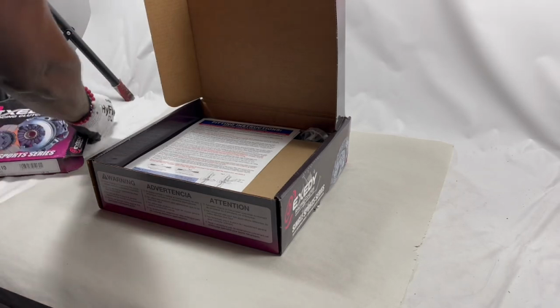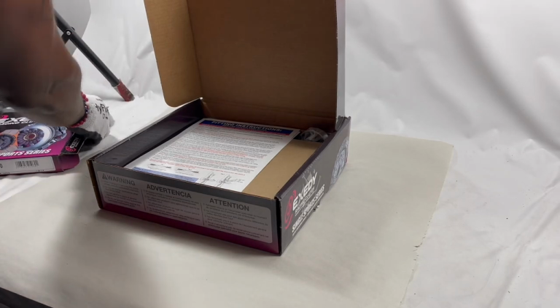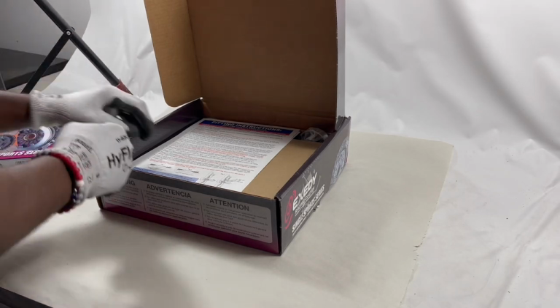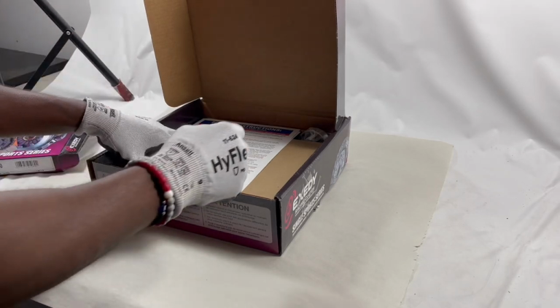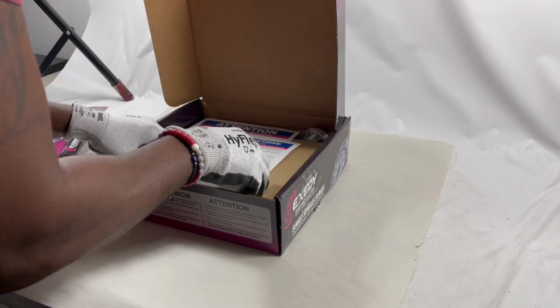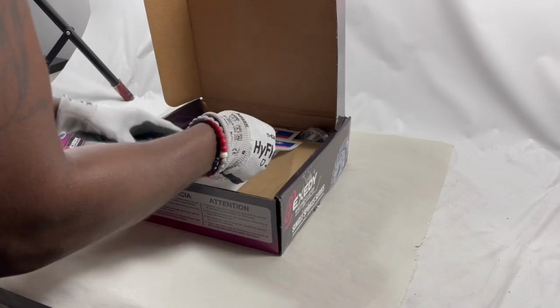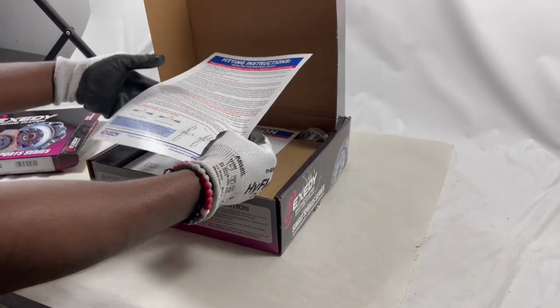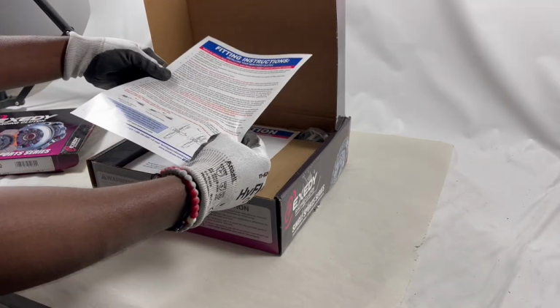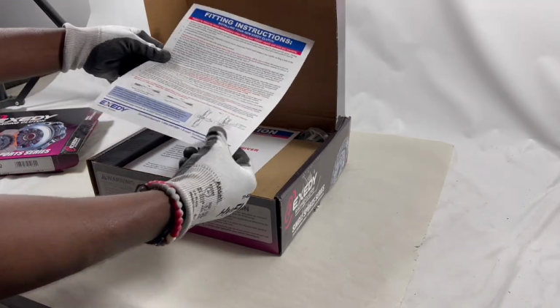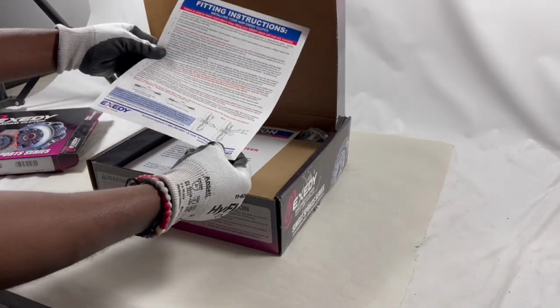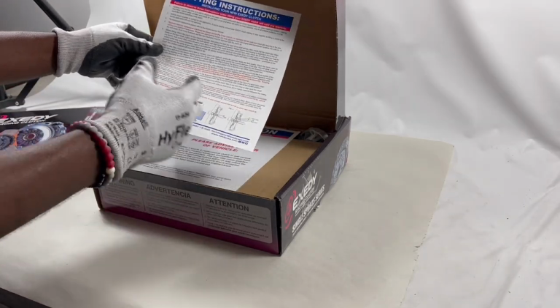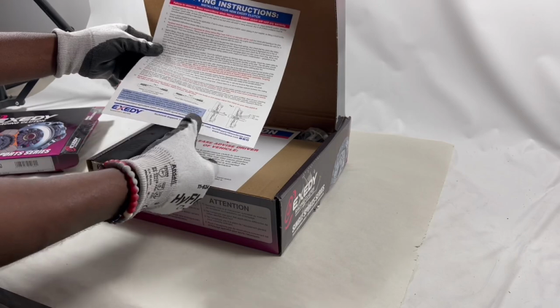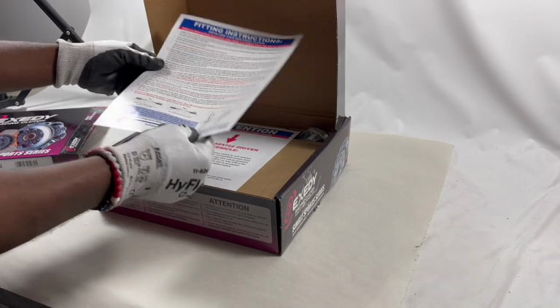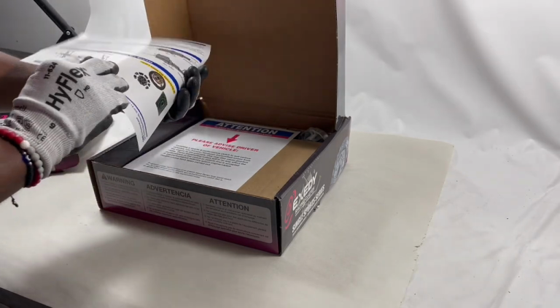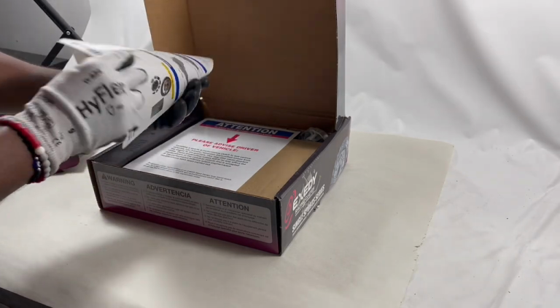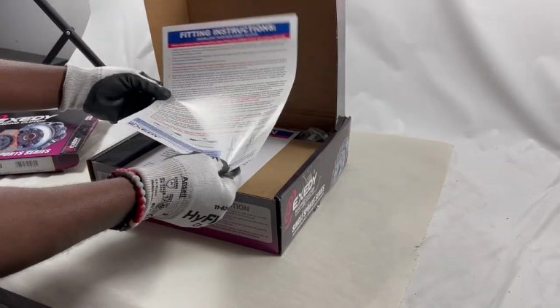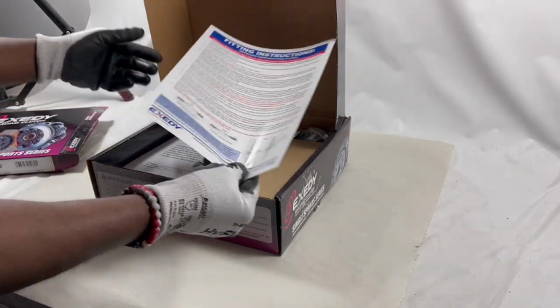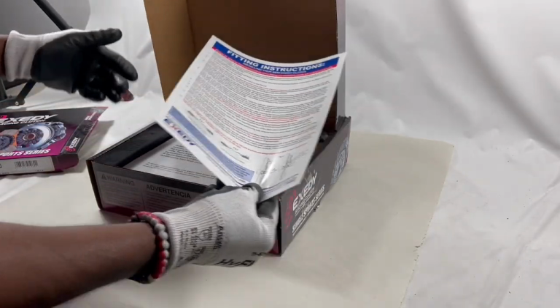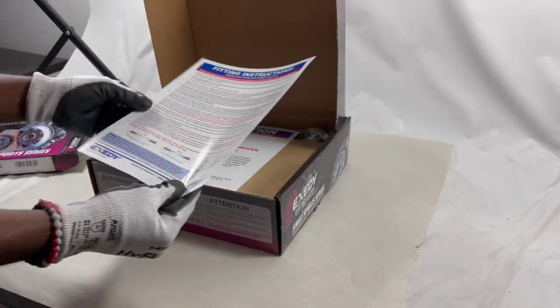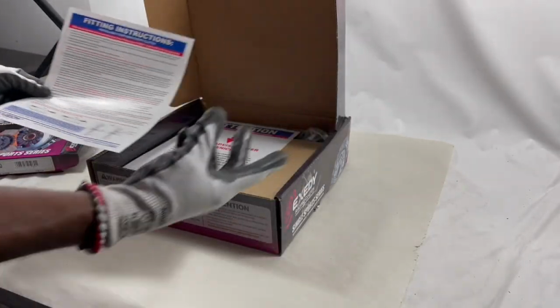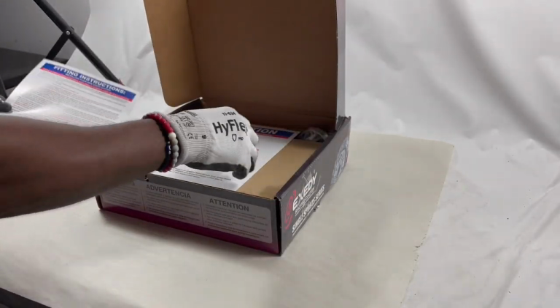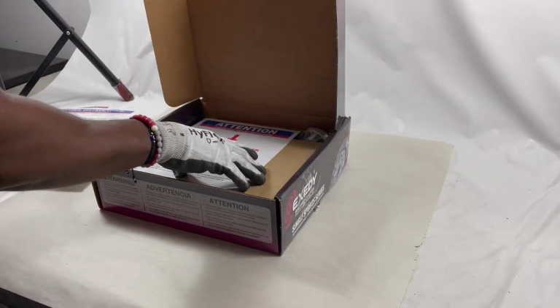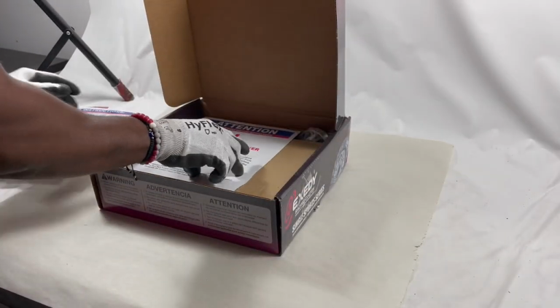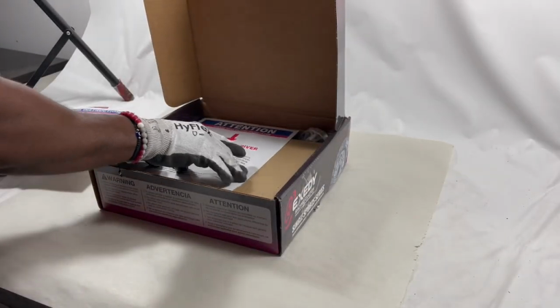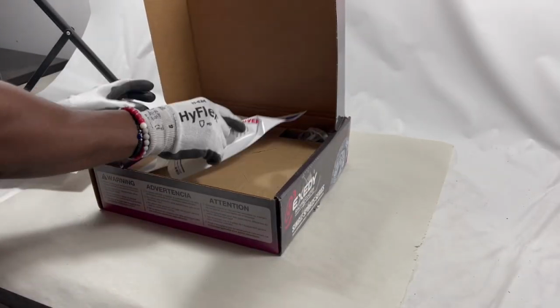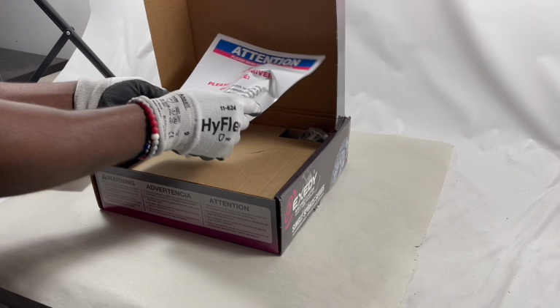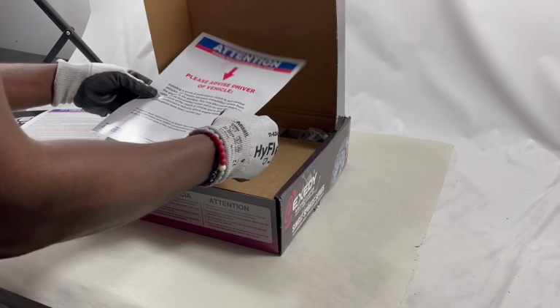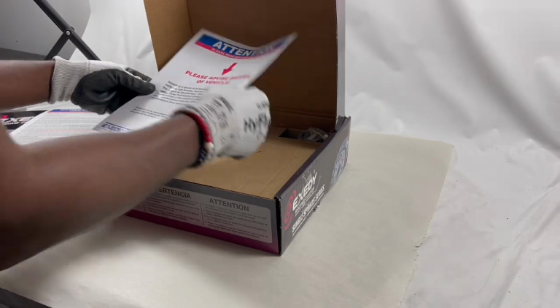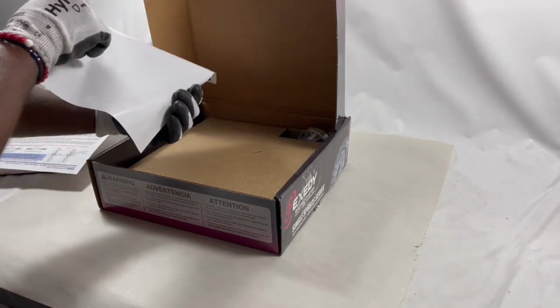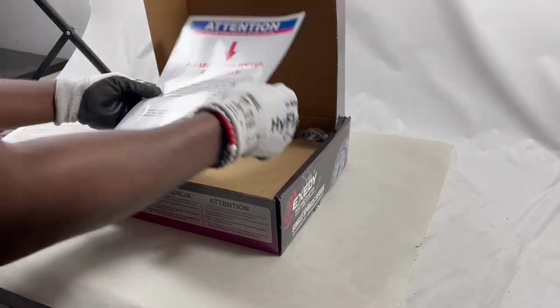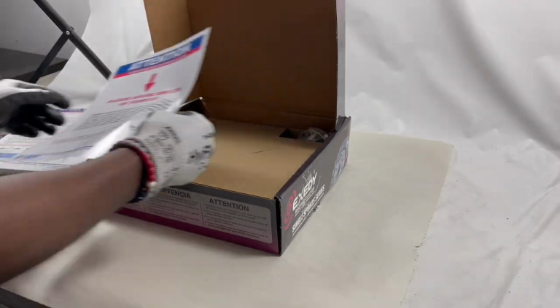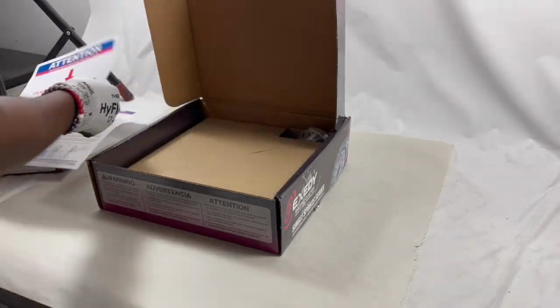It also comes with fitting instructions for the kit install — some people like to do it in the garage with a family member. There's some paperwork here for you as well.